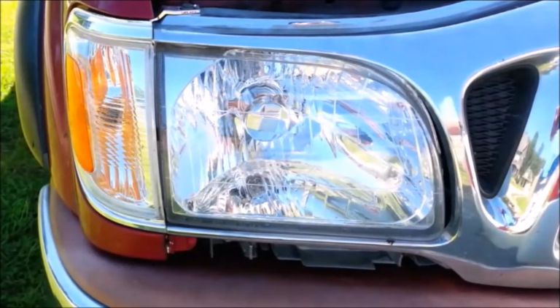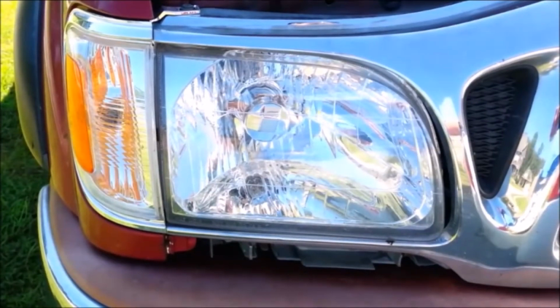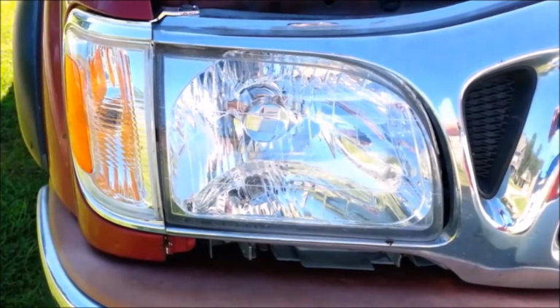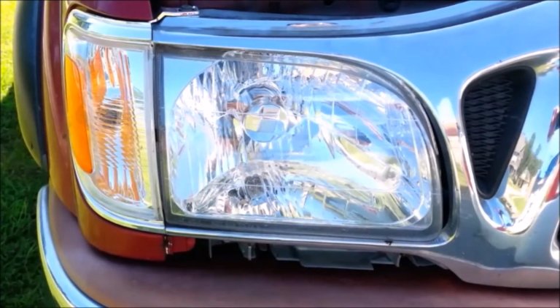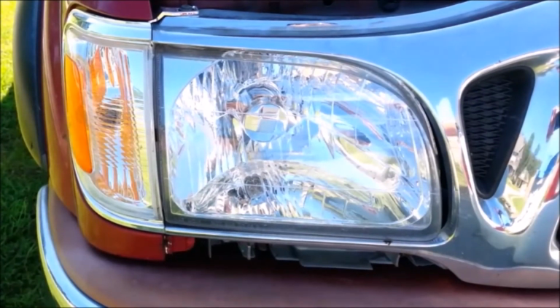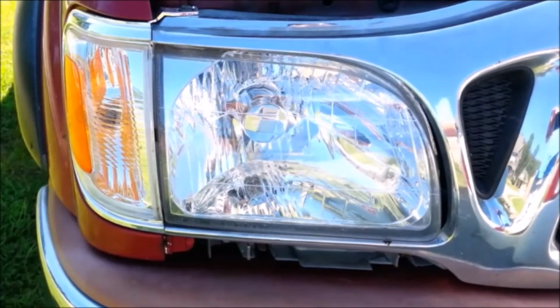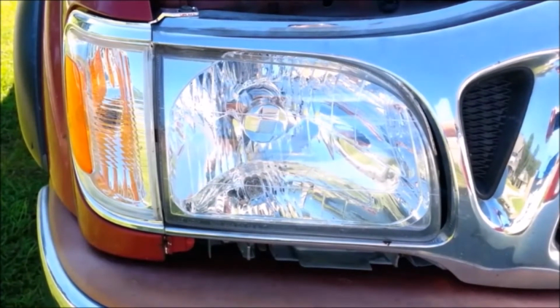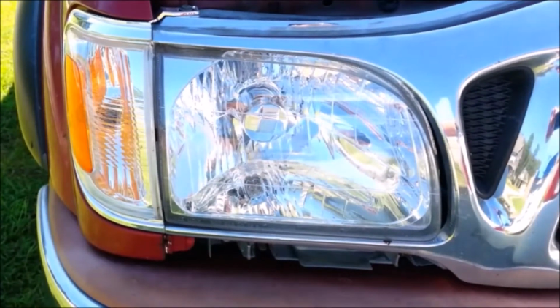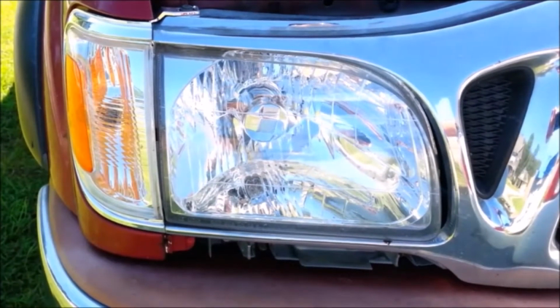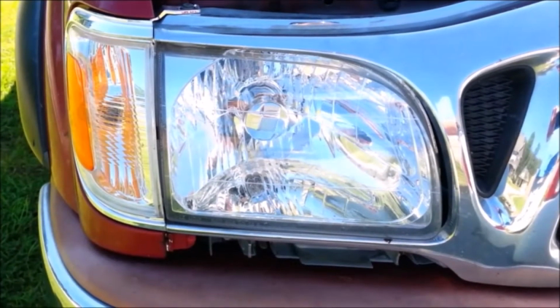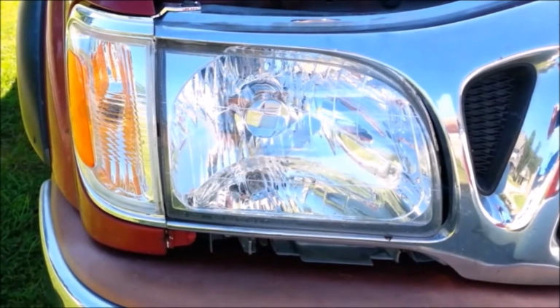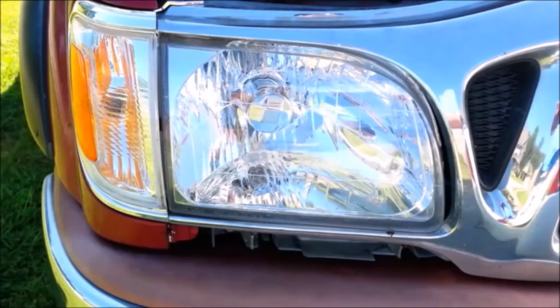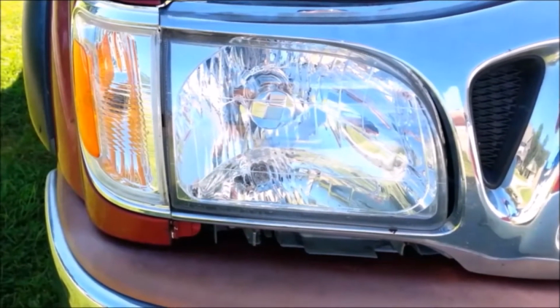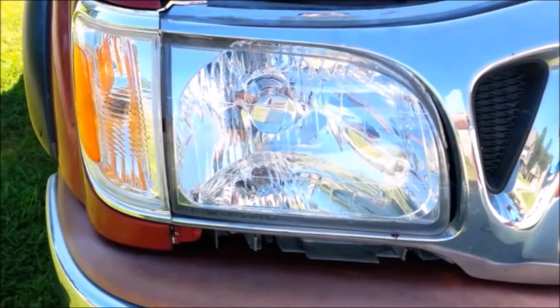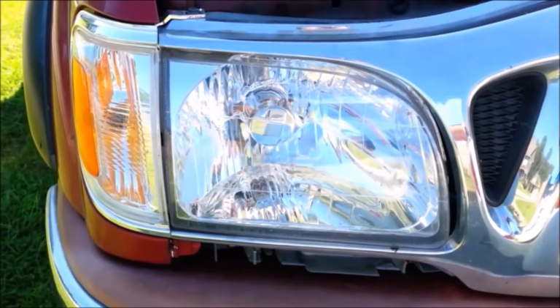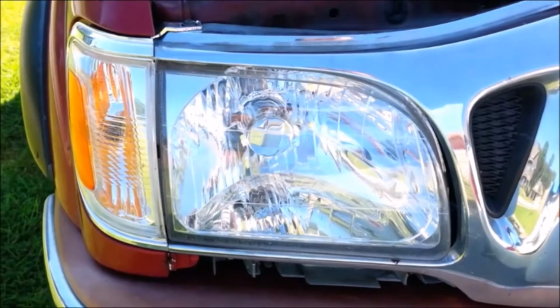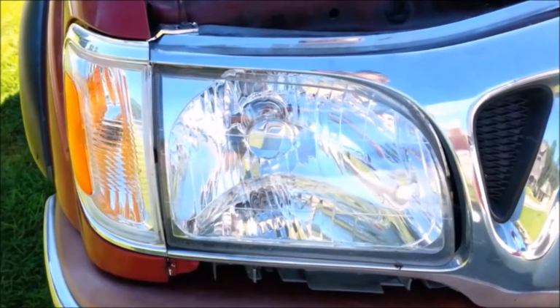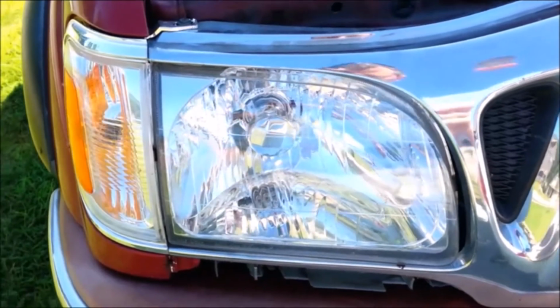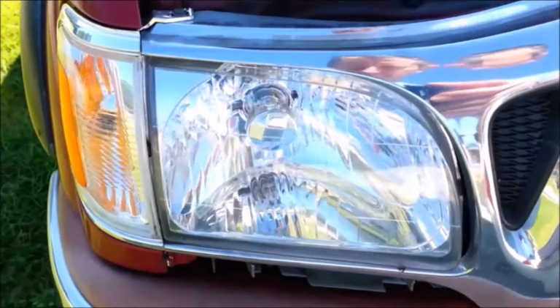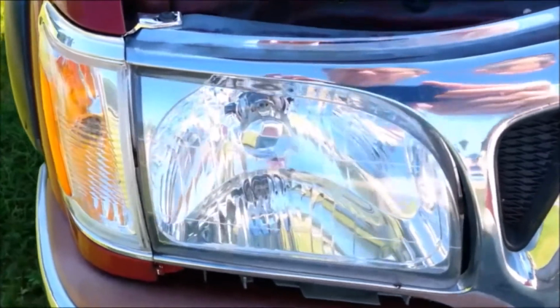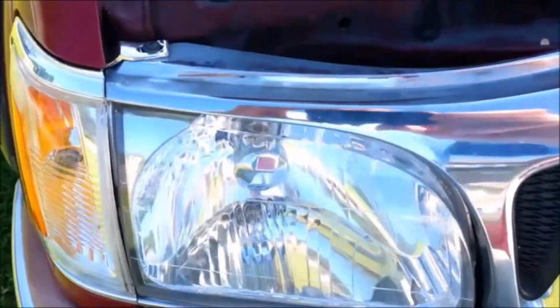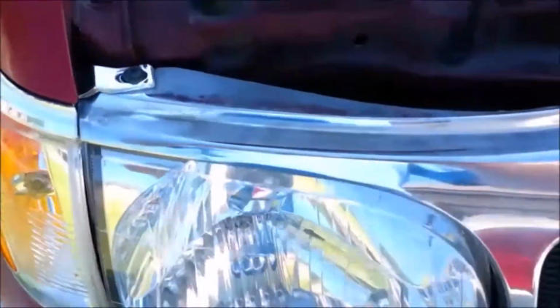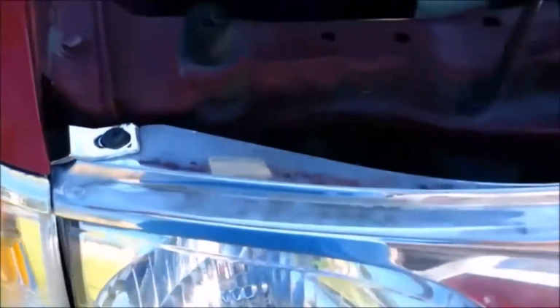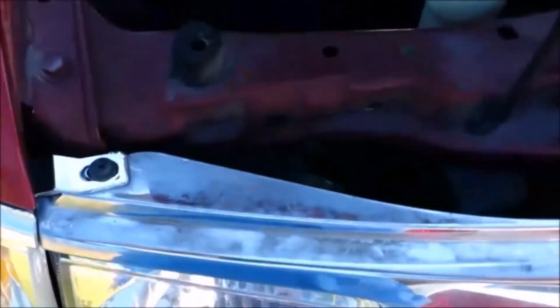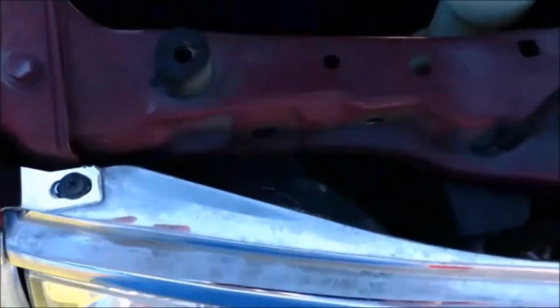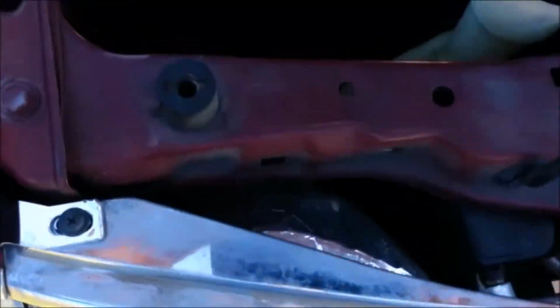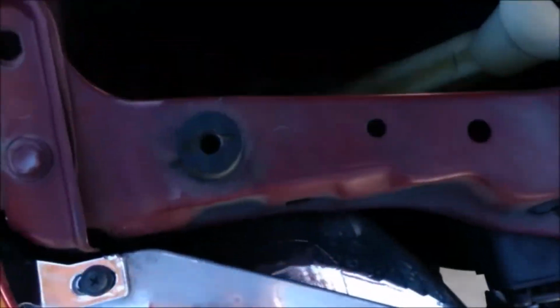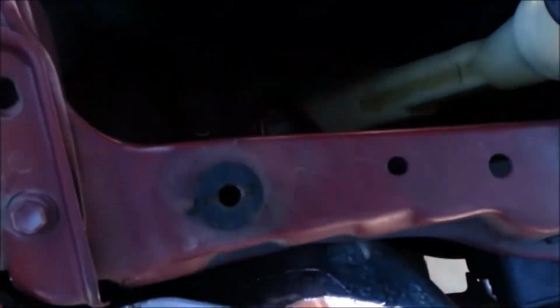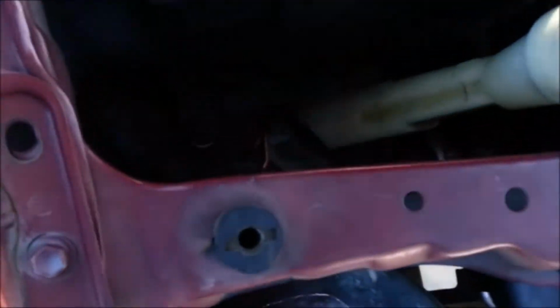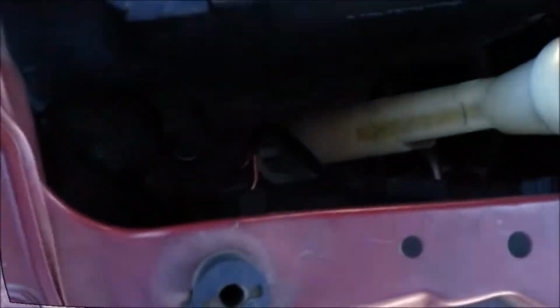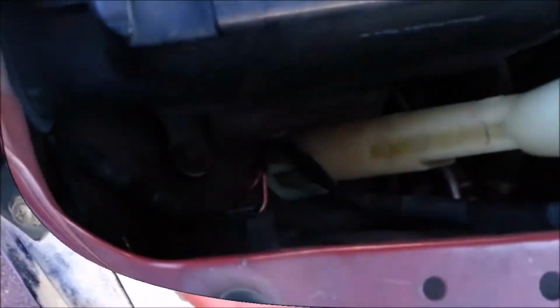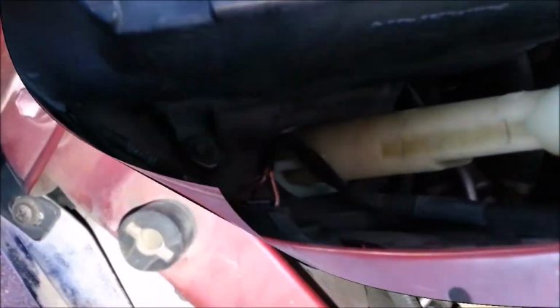This video will show you how to replace a headlight bulb in a Toyota Tacoma. There are several years that are very similar to this 2003 model.